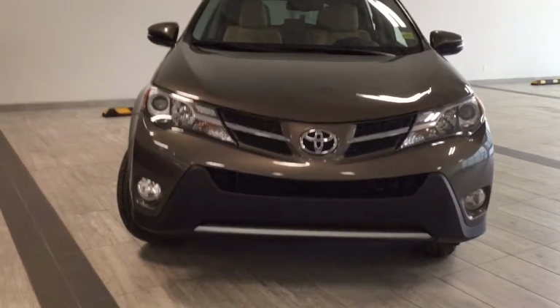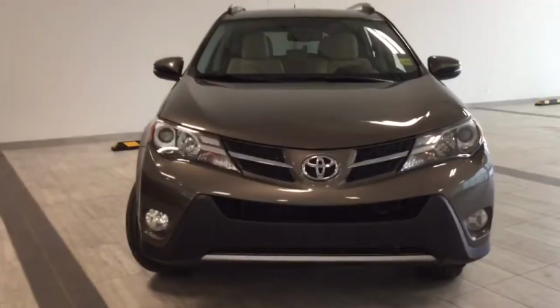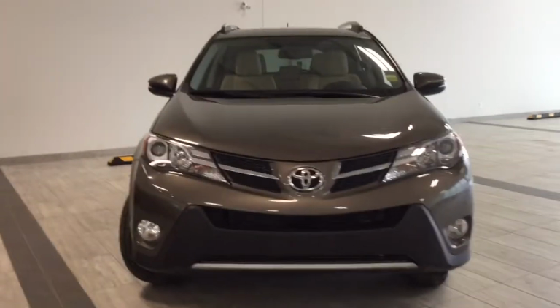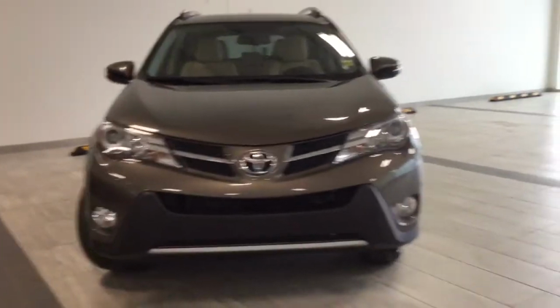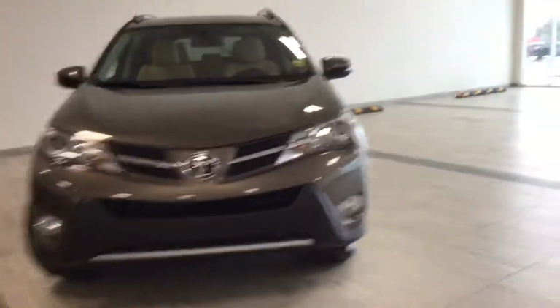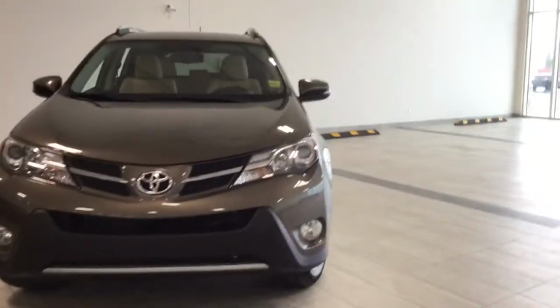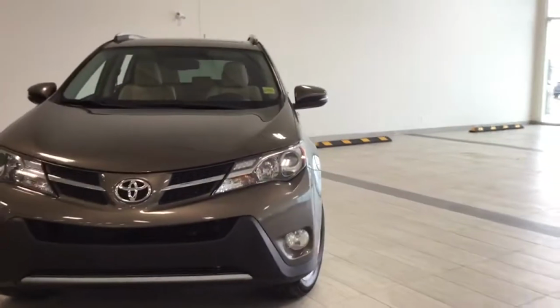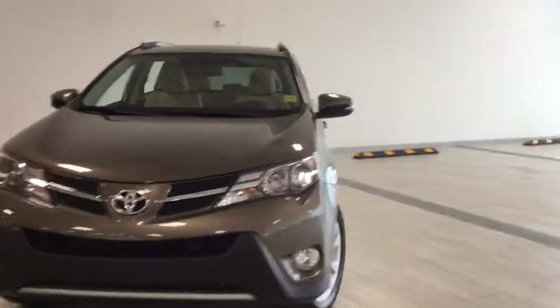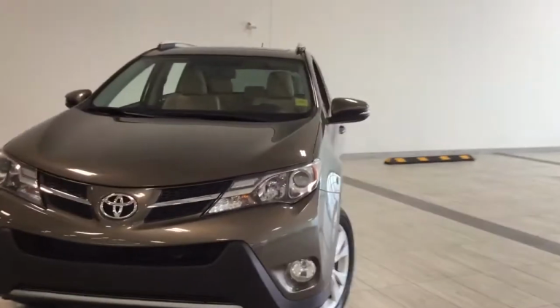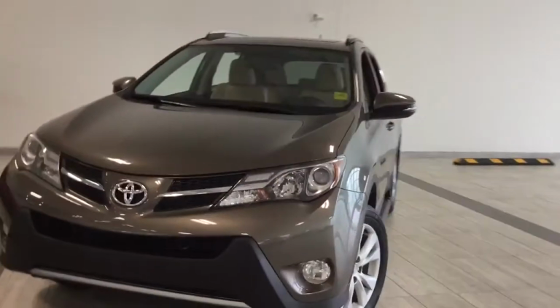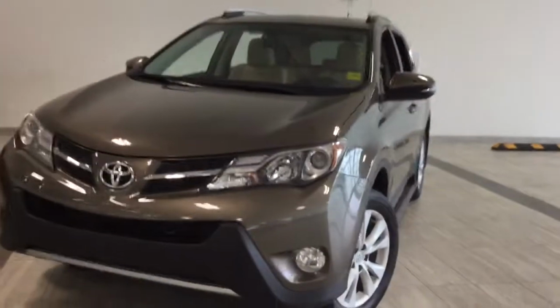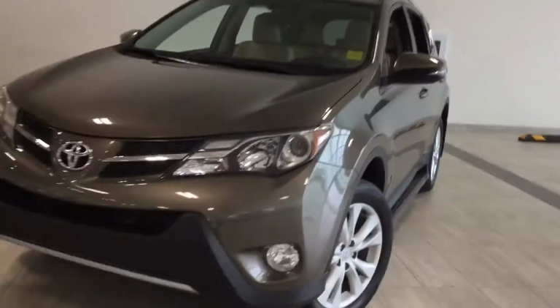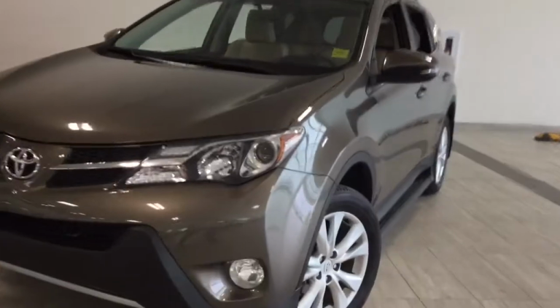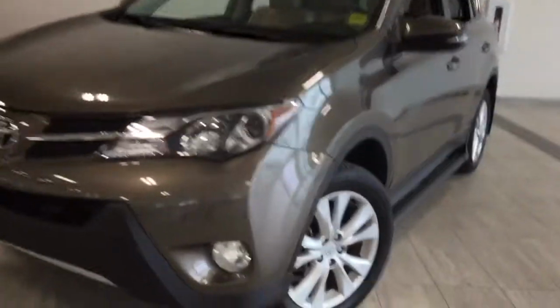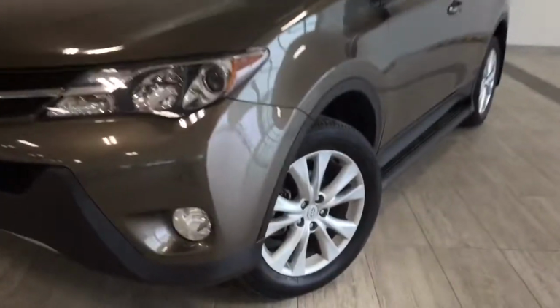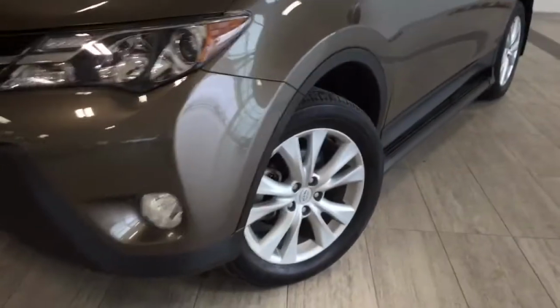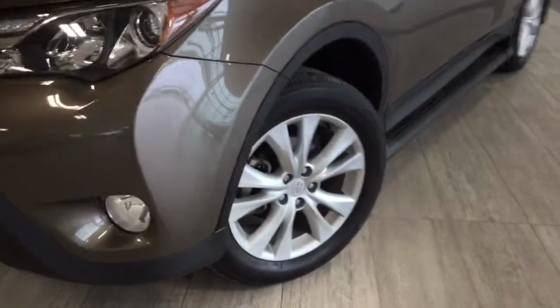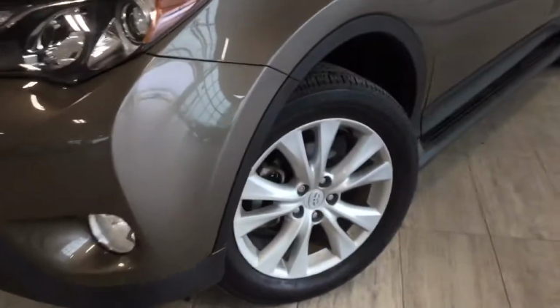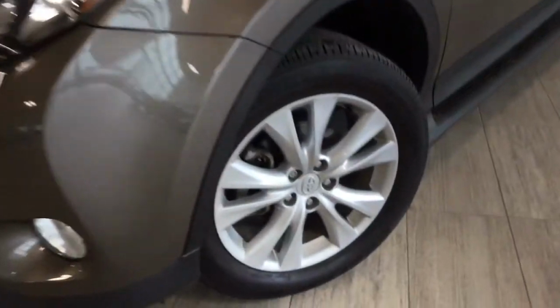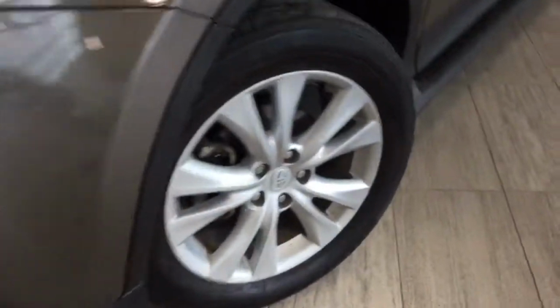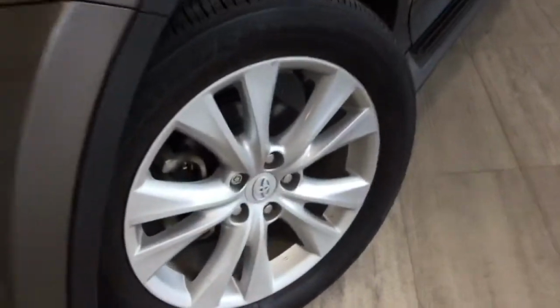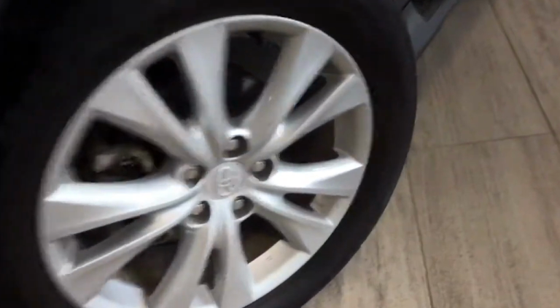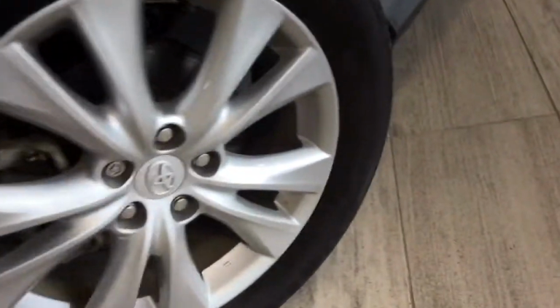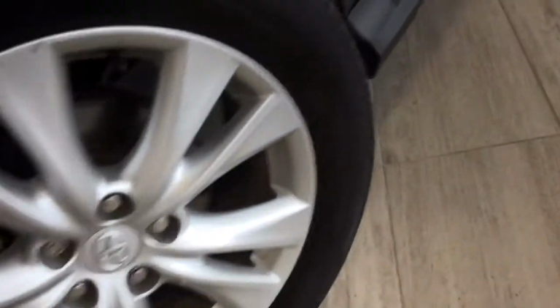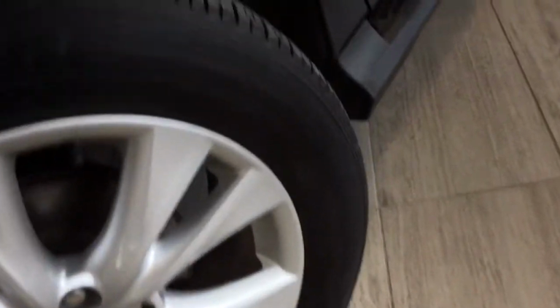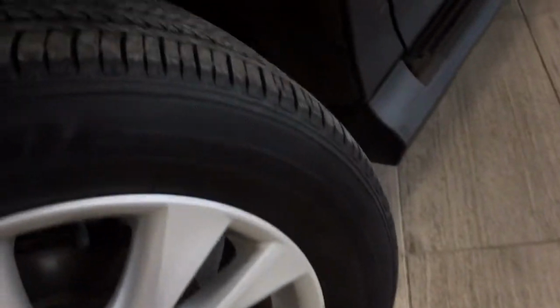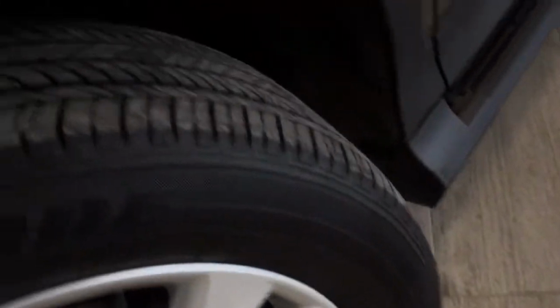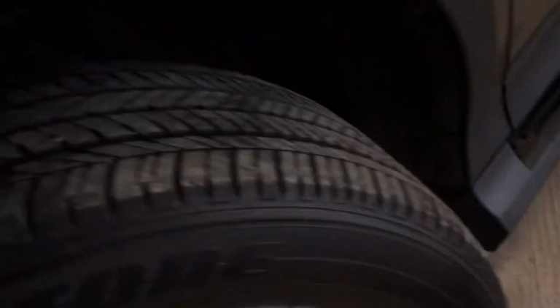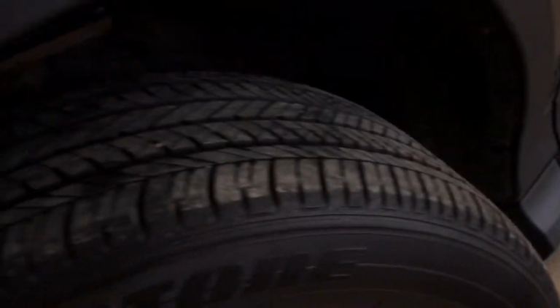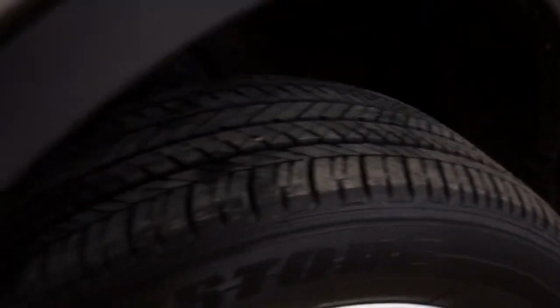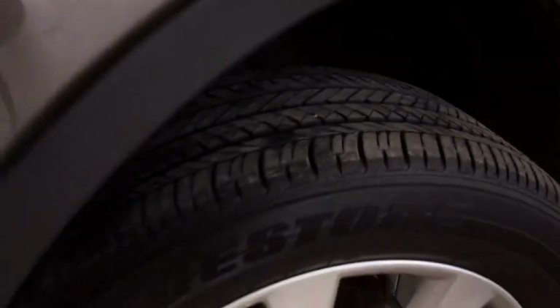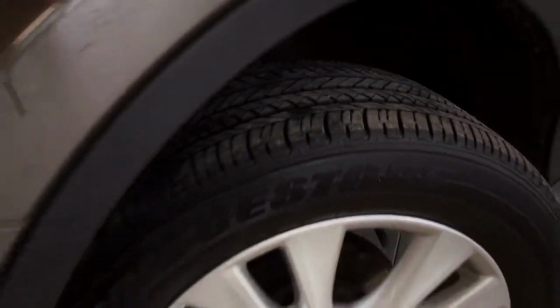Wrapping around to the tires, we will be riding on 18-inch Bridgestone mud and snow tires. They are all seasons.